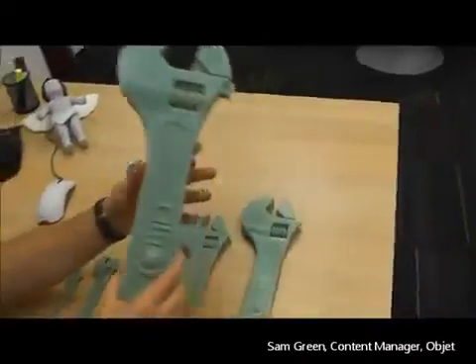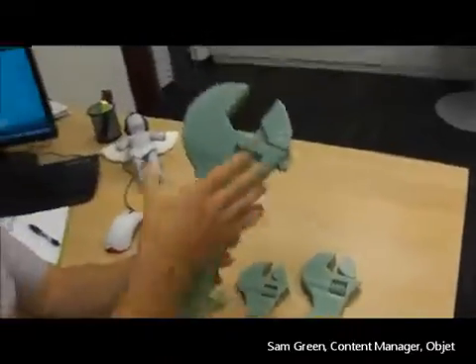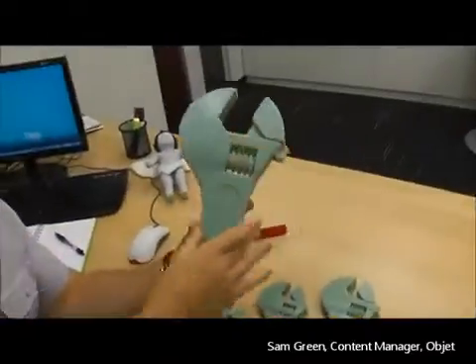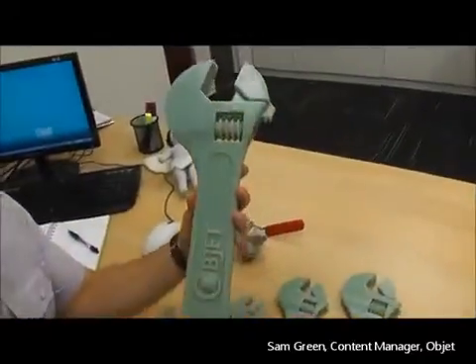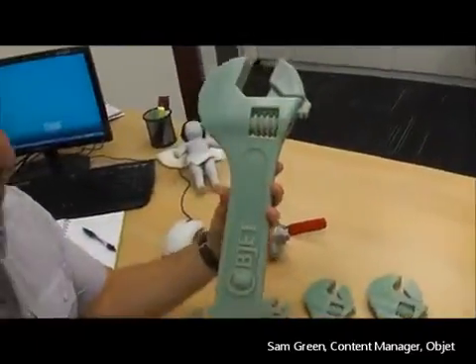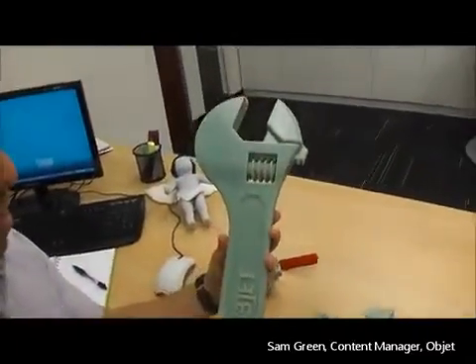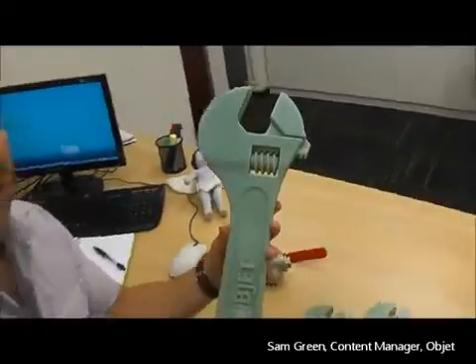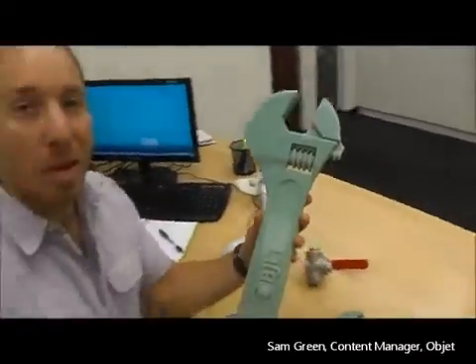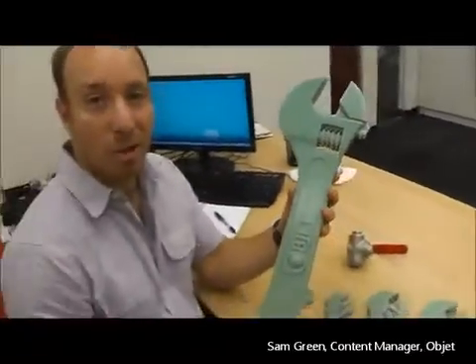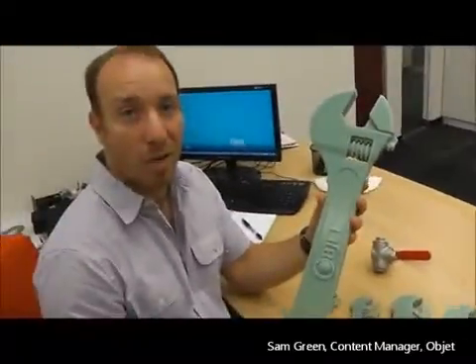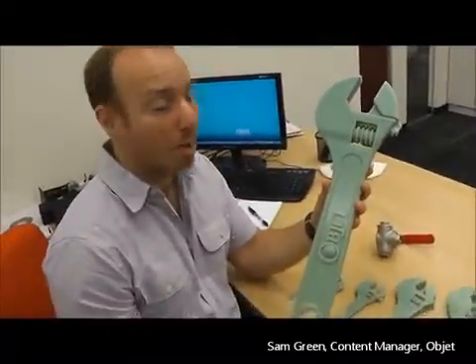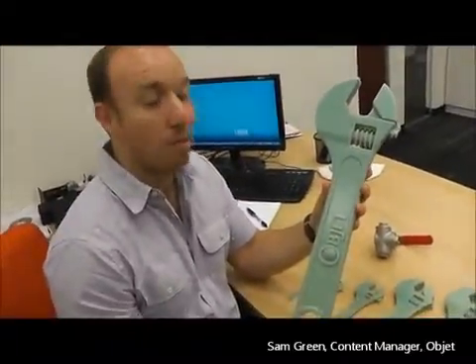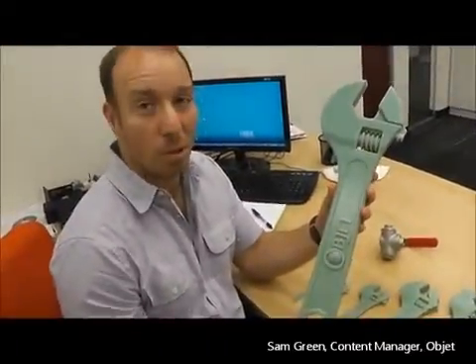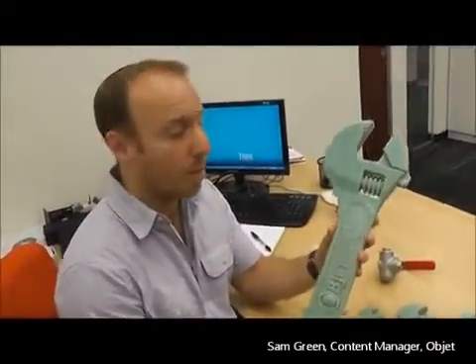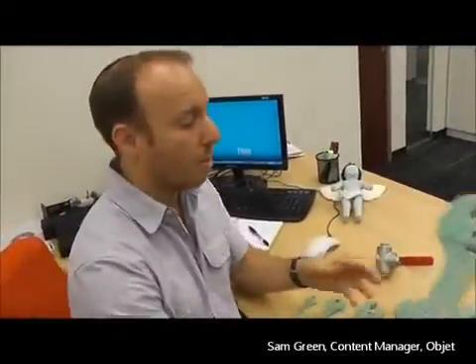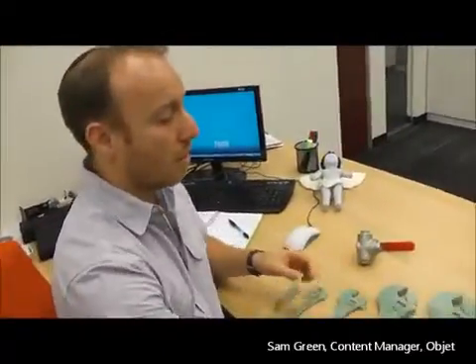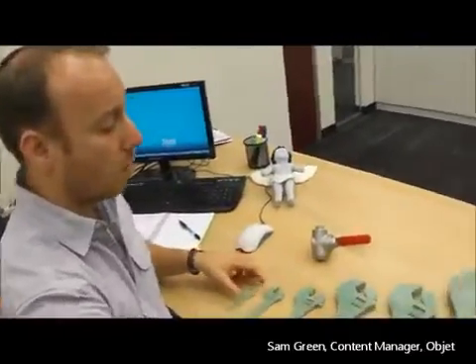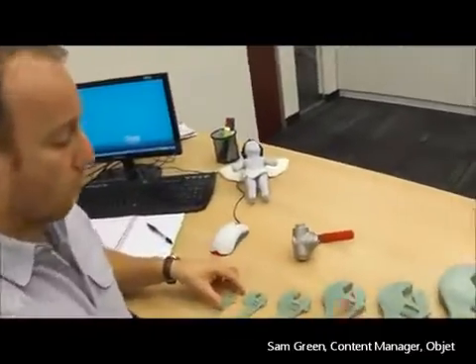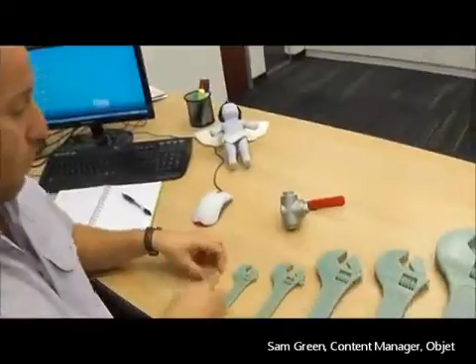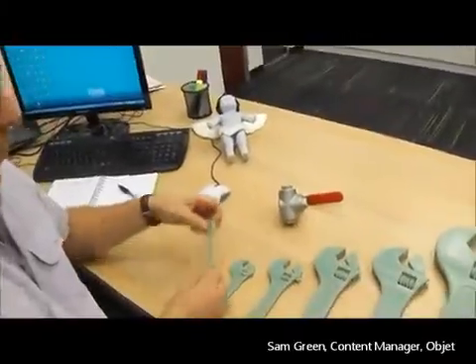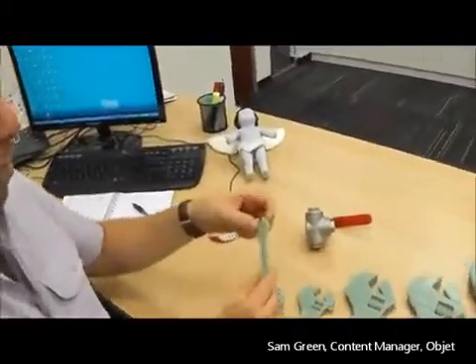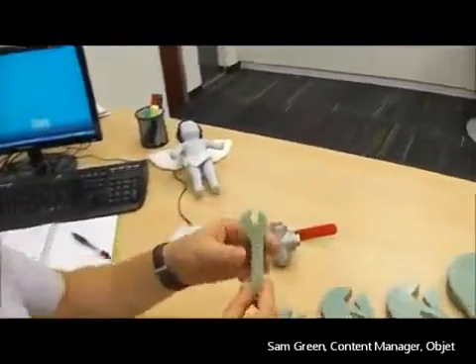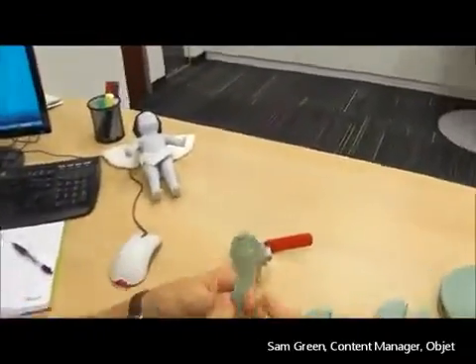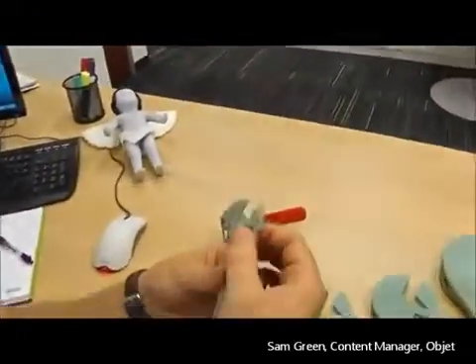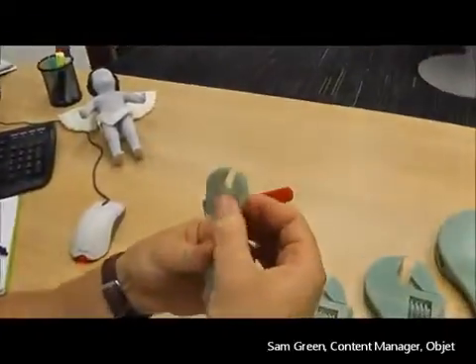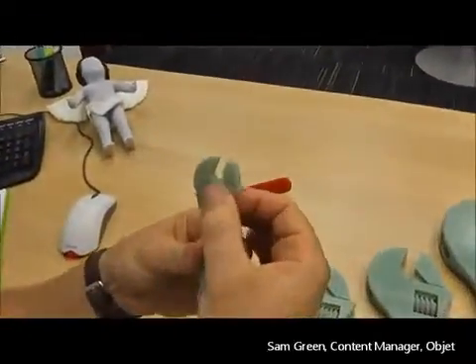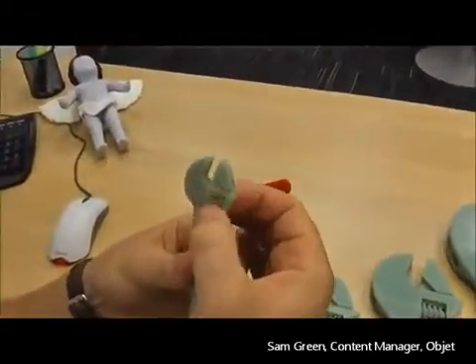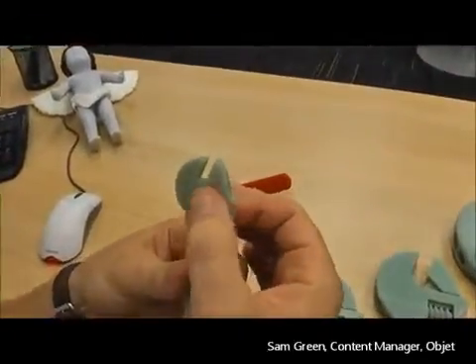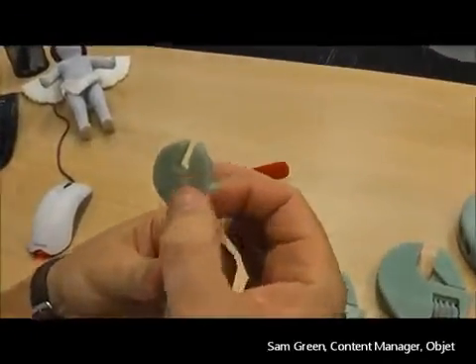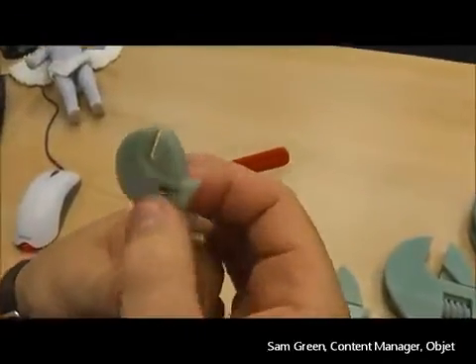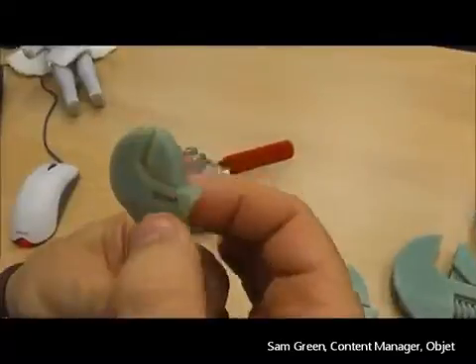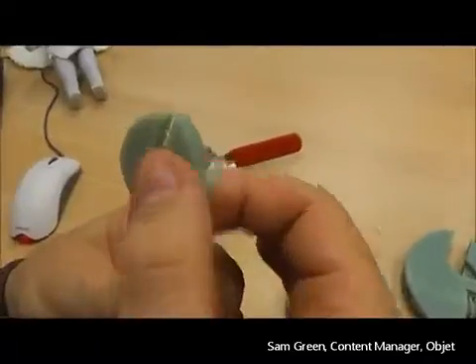This of course is one of the larger sizes that comes out of the Connex 500, which has the largest build tray size. And of course if we scale down all the way to the smallest wrench, it still works exactly as it should.